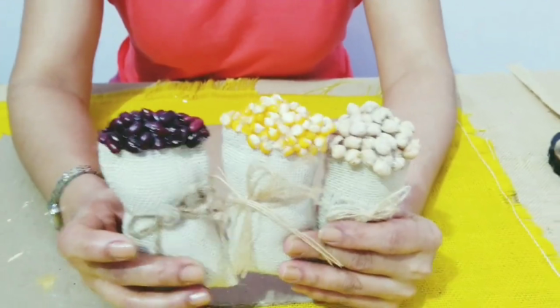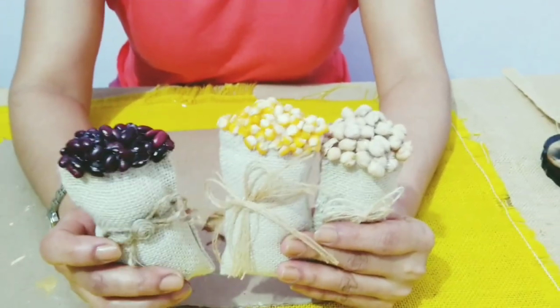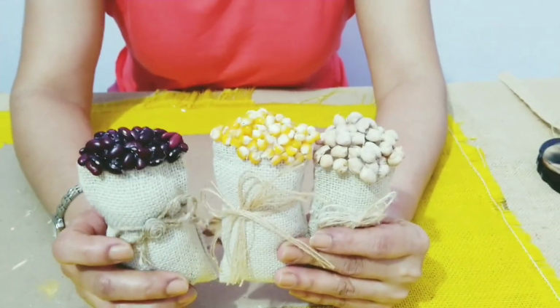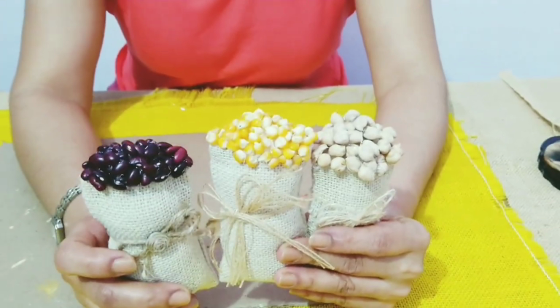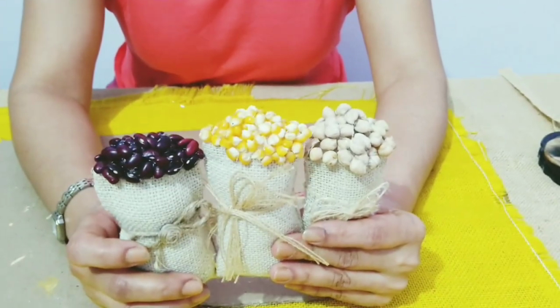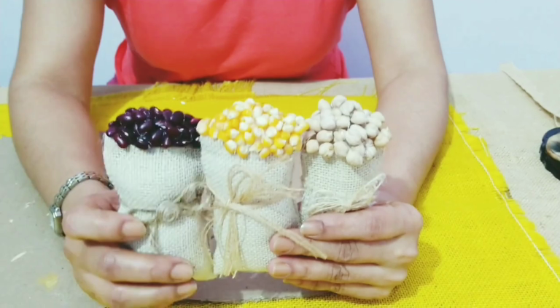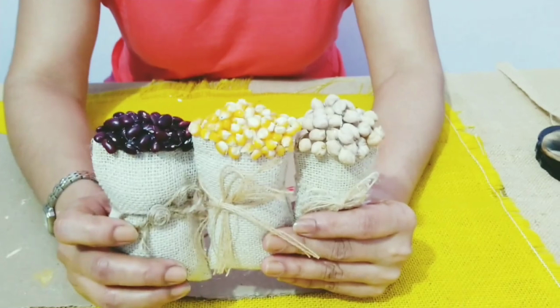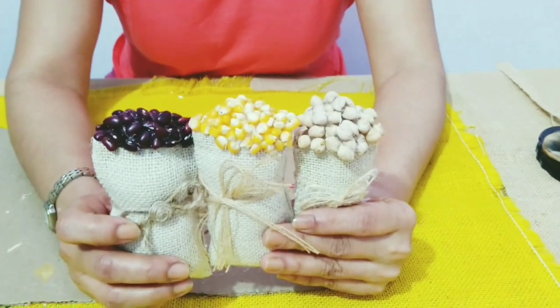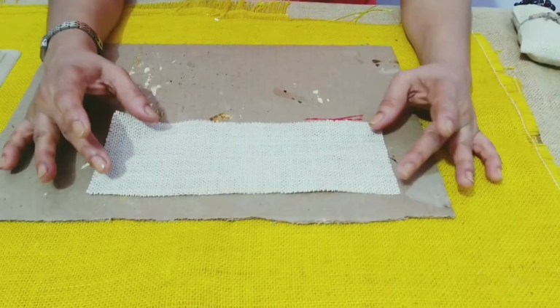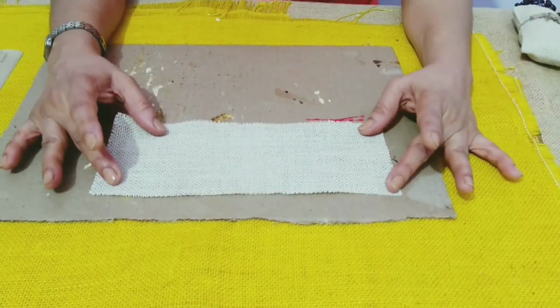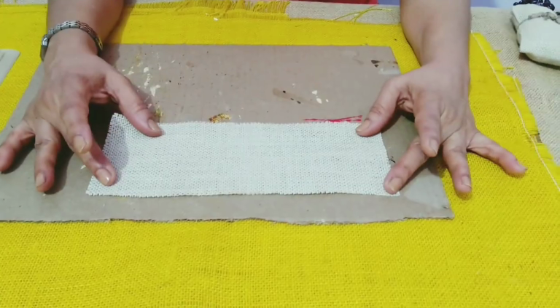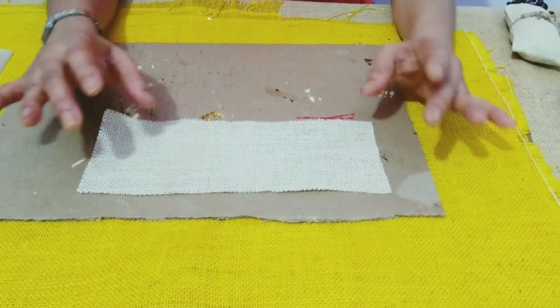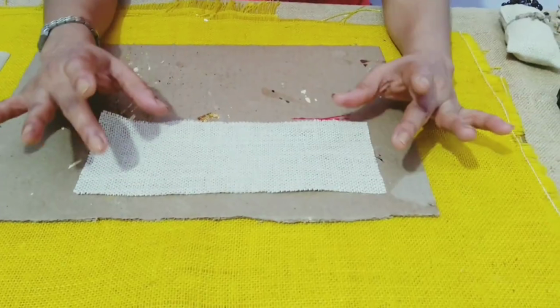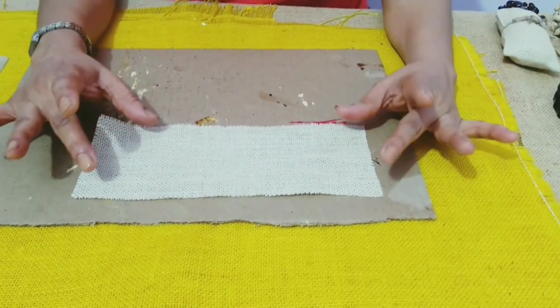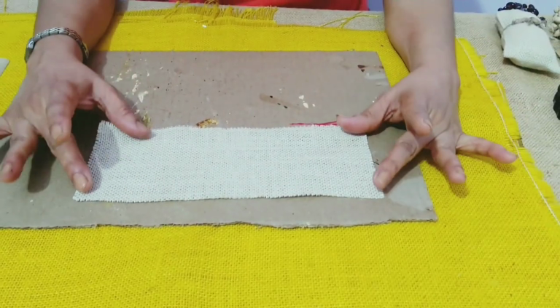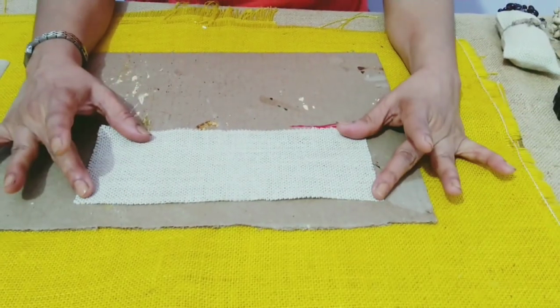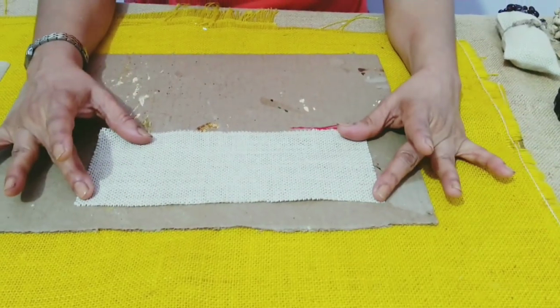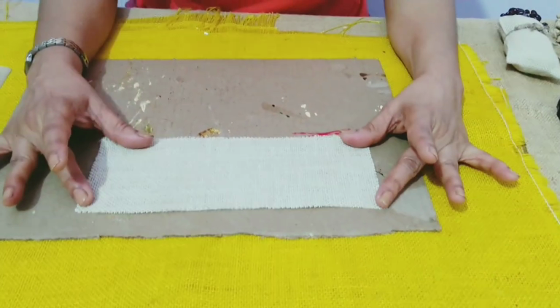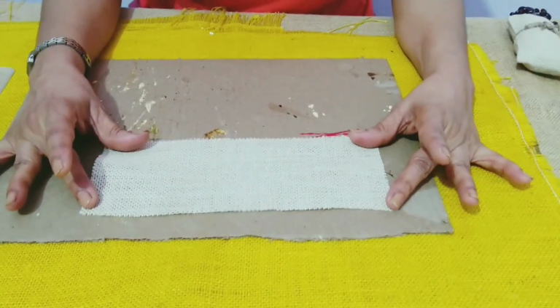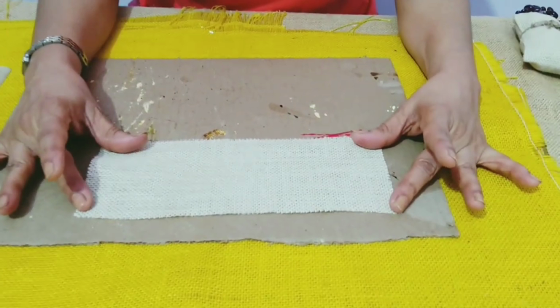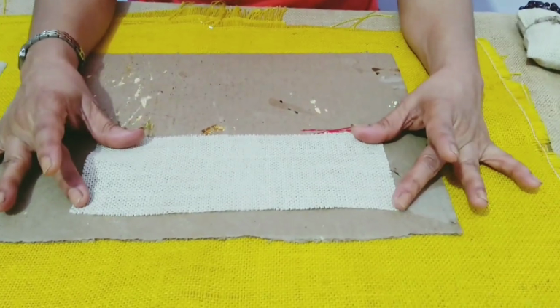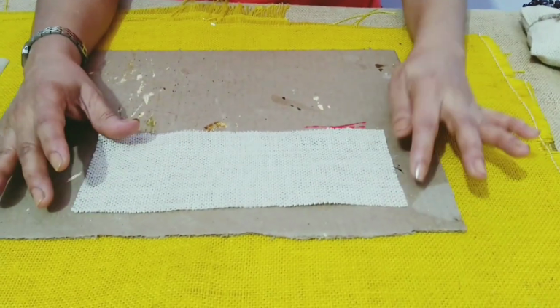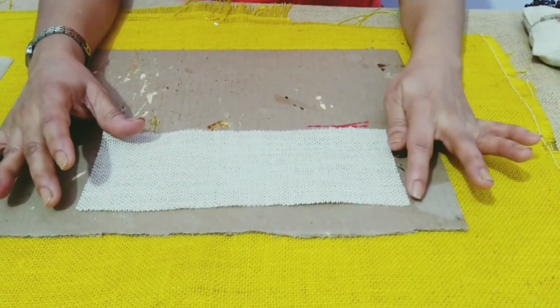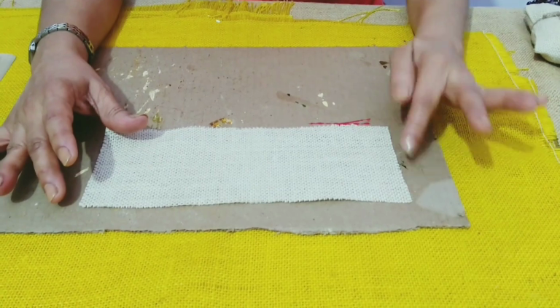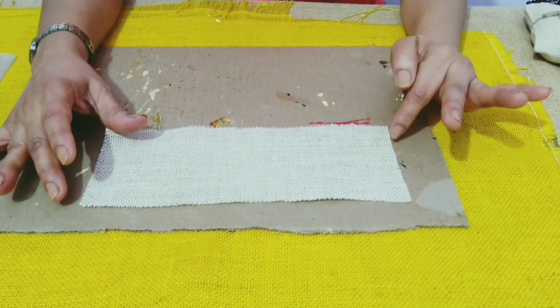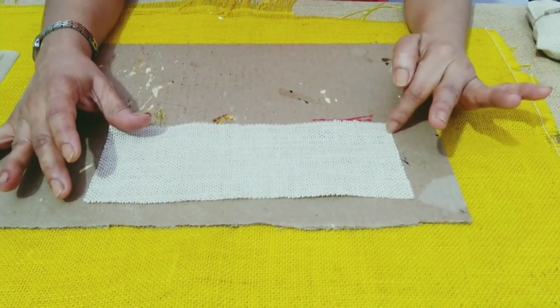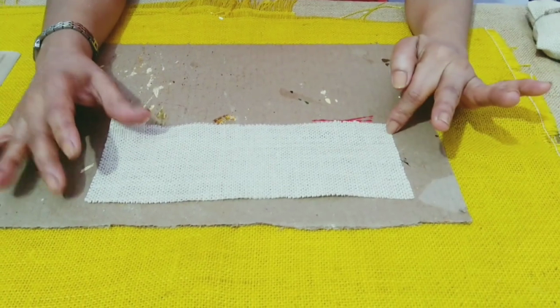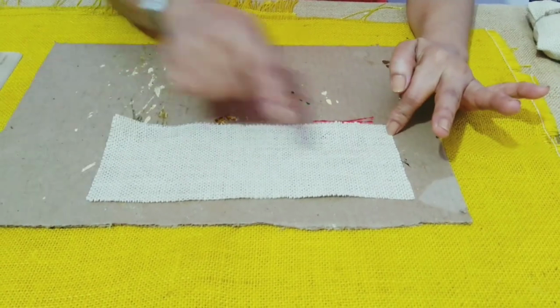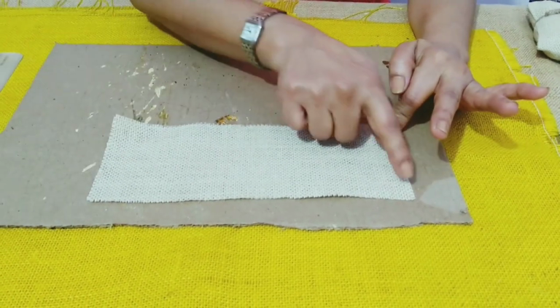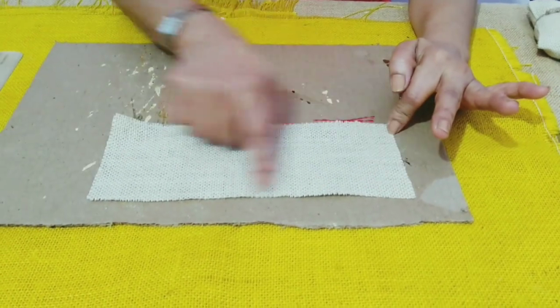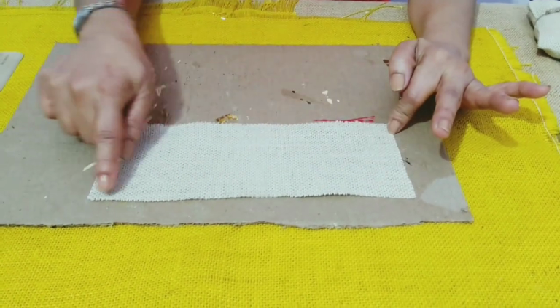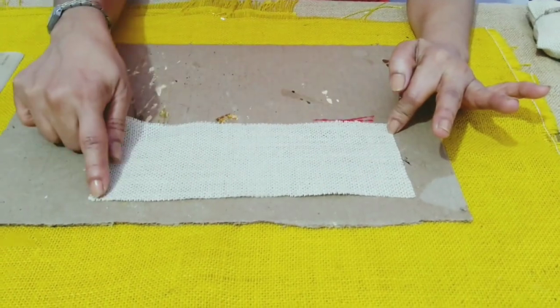You can use any grain that you want. For this, we will be needing a rectangular piece of jute cloth measuring 9 cm by 24 cm.